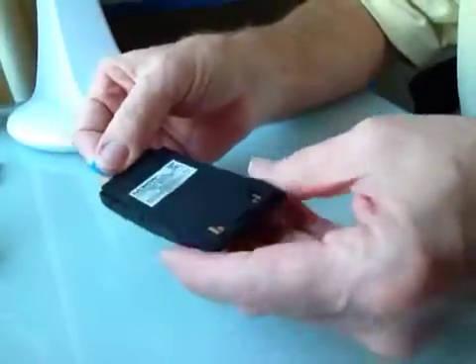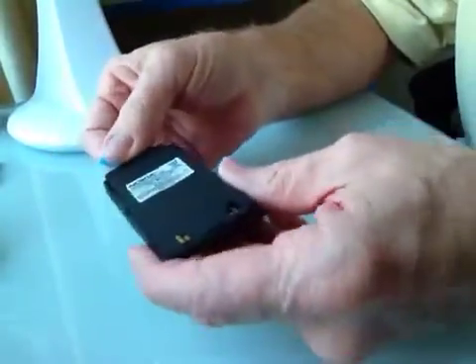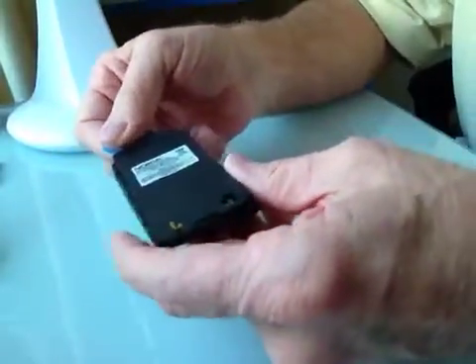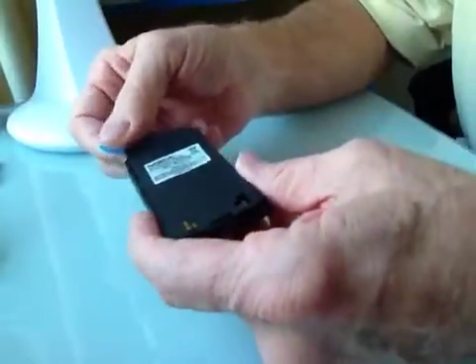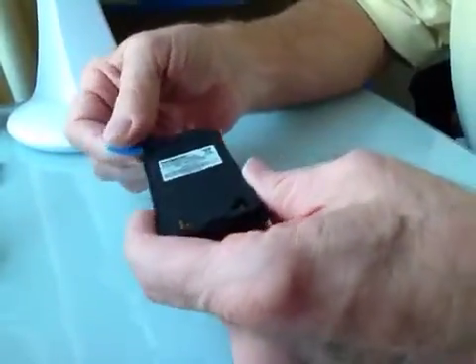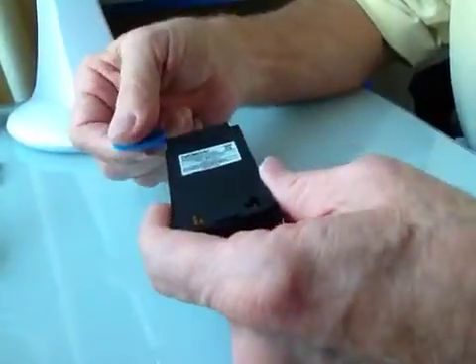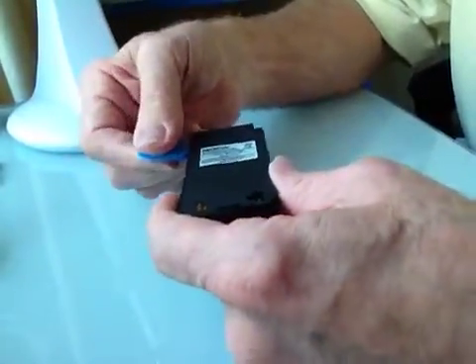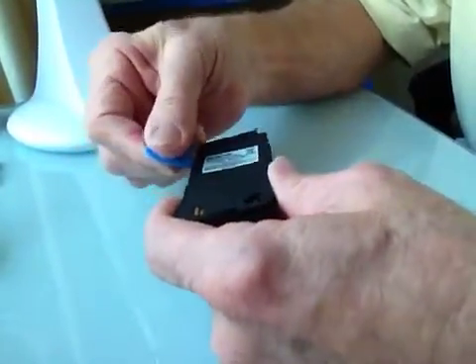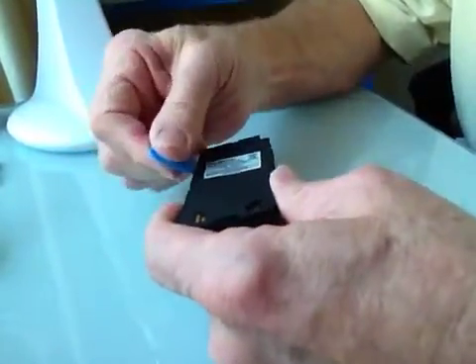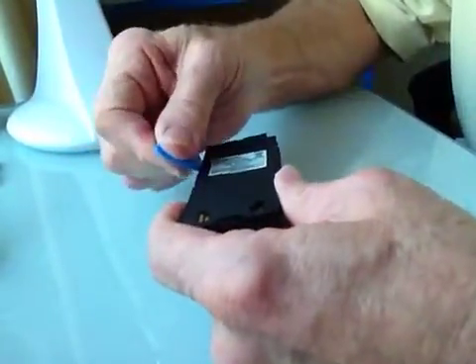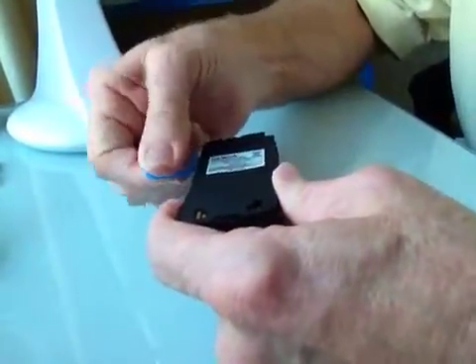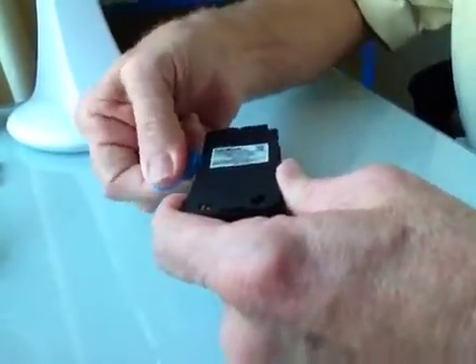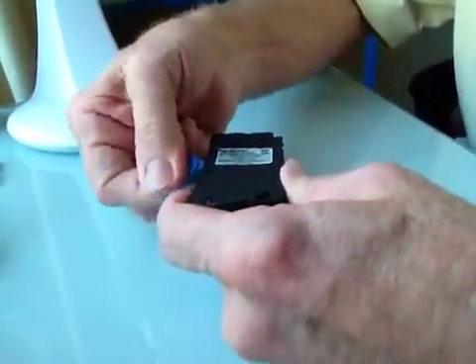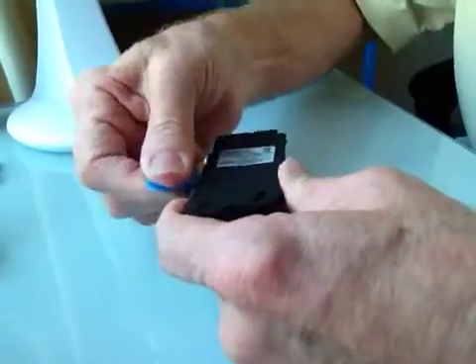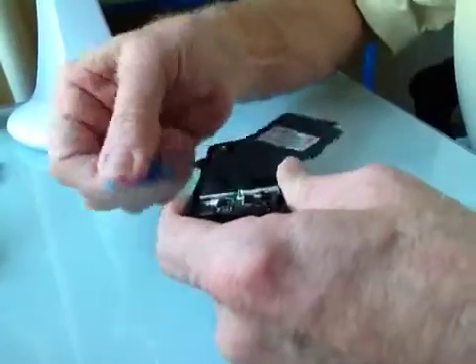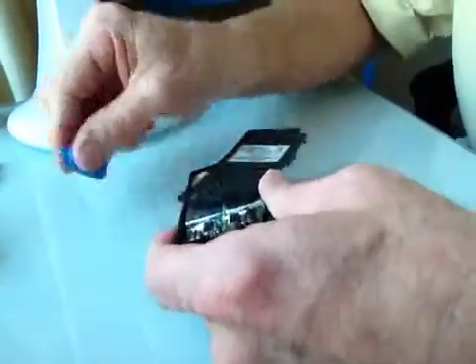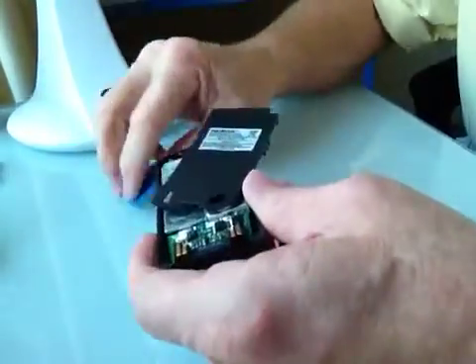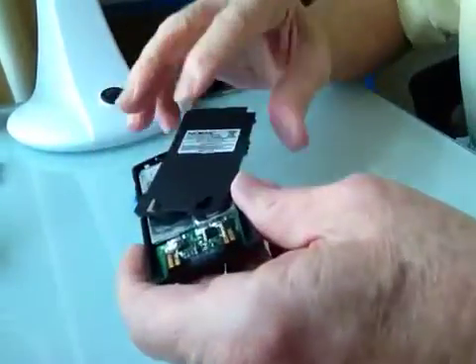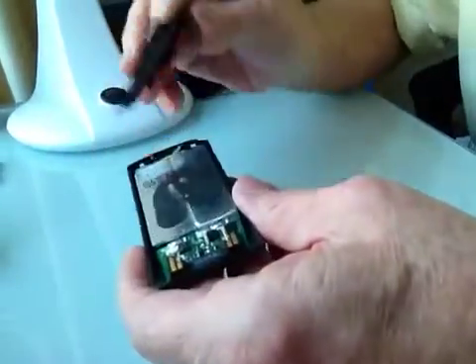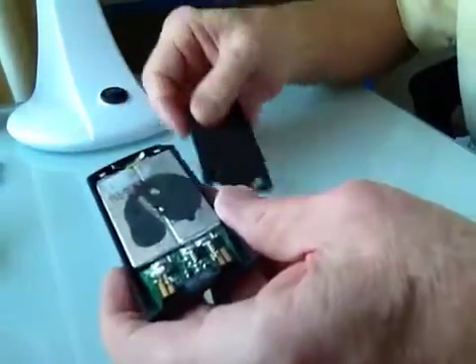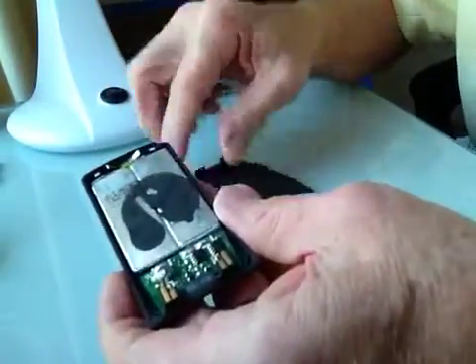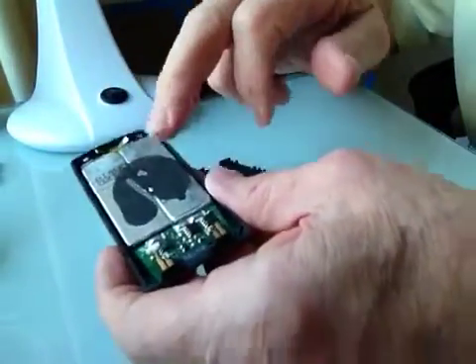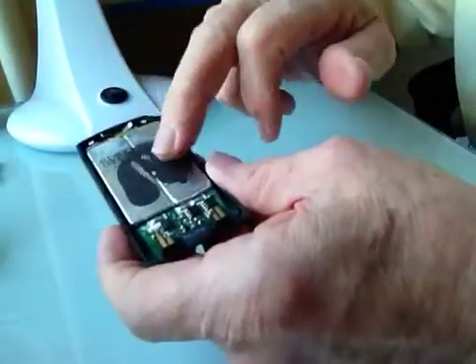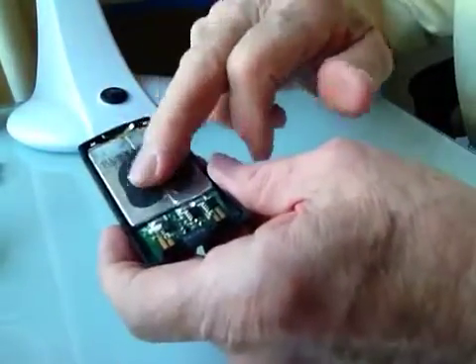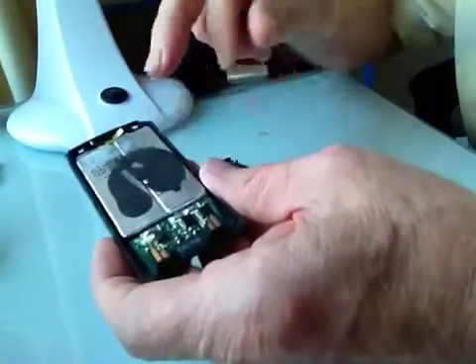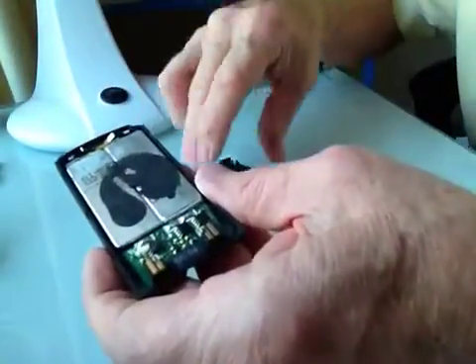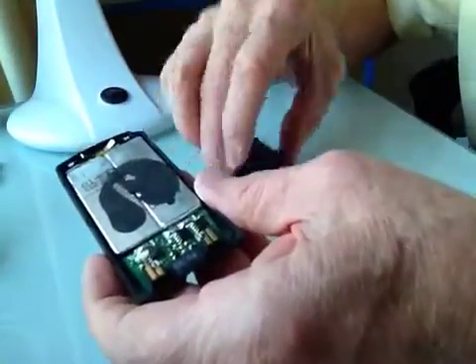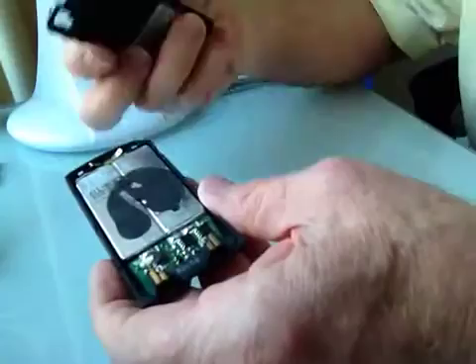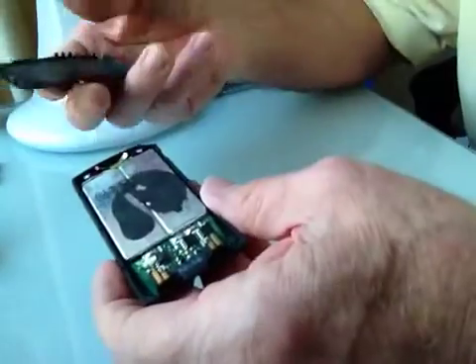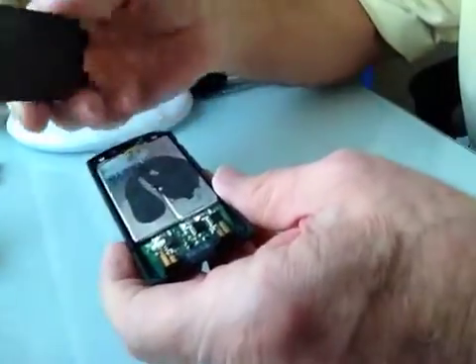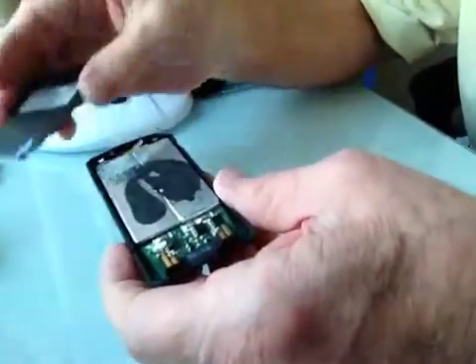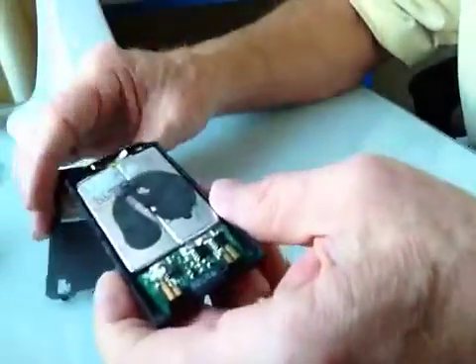But in fact, the adhesive inside the battery casing — as you can see the remnants of it there — makes it extremely difficult to get these two bits apart.